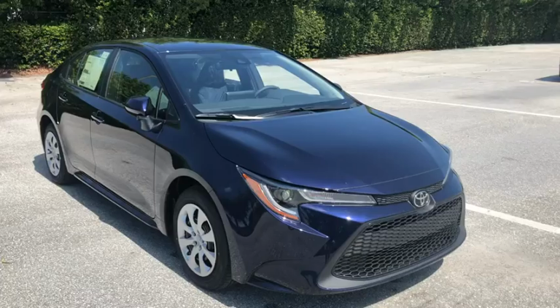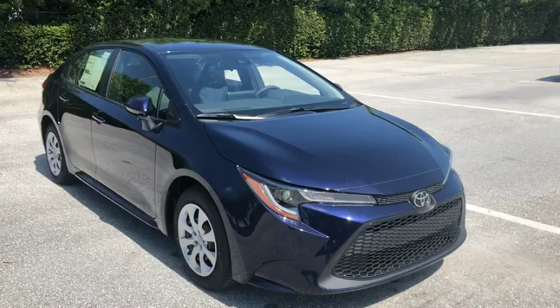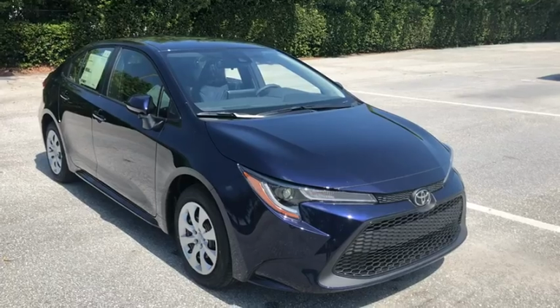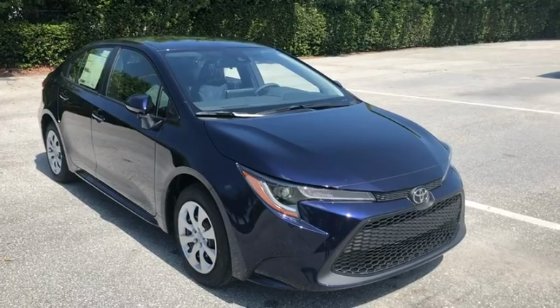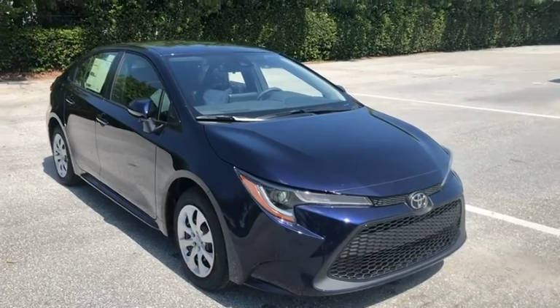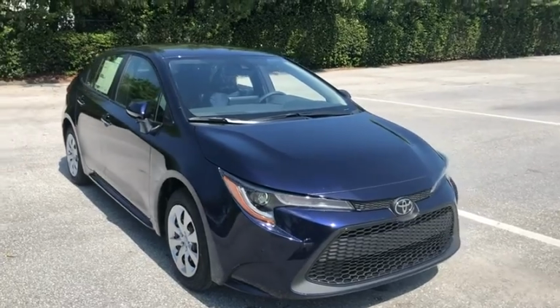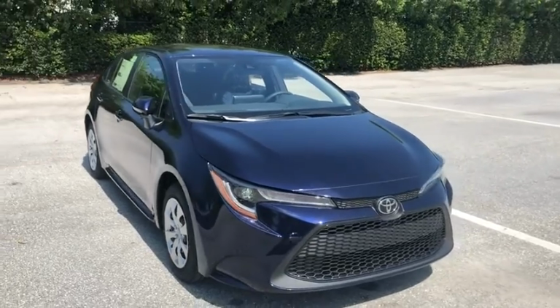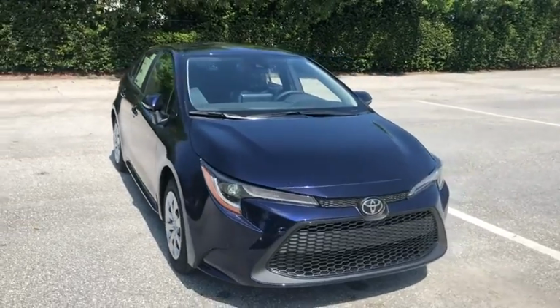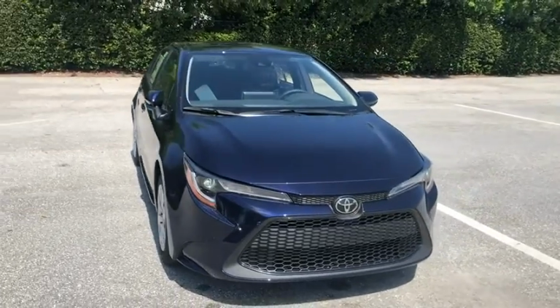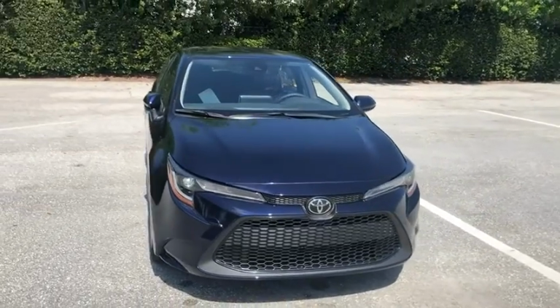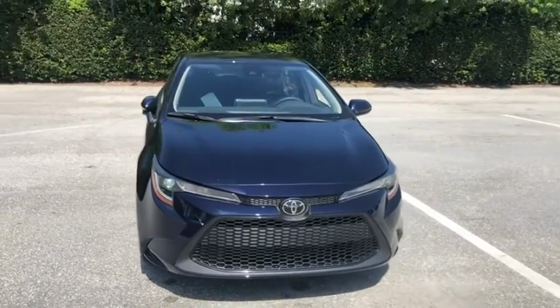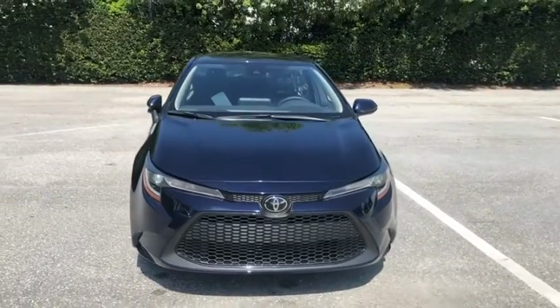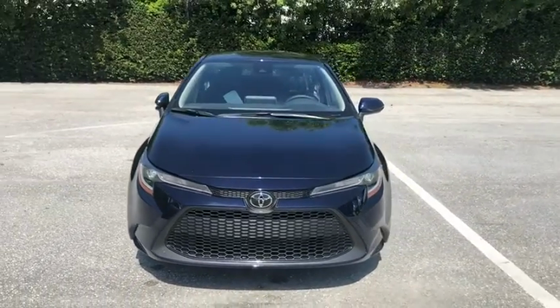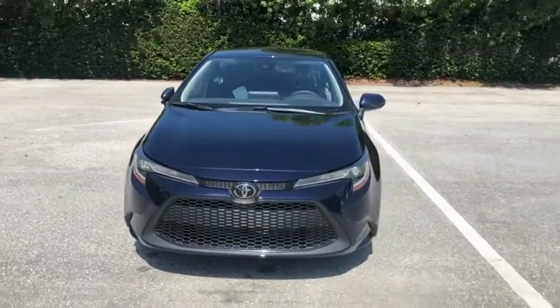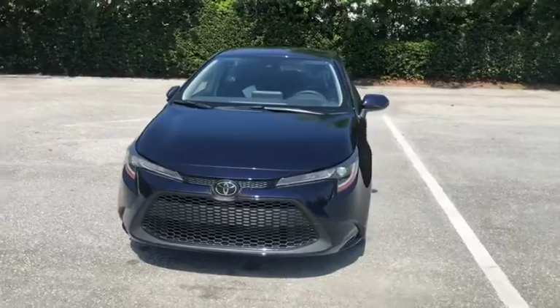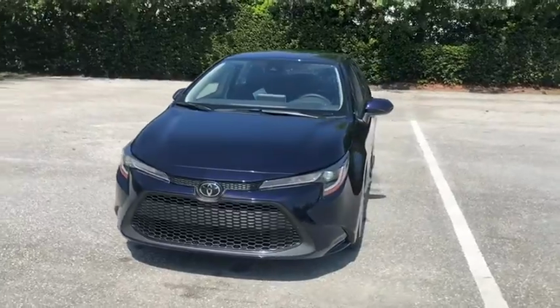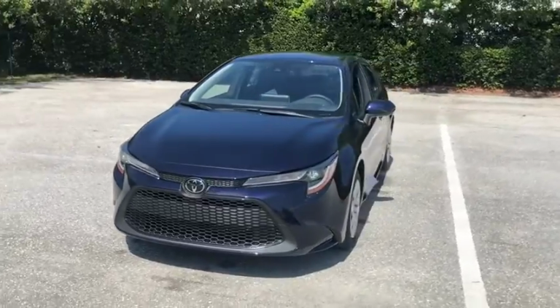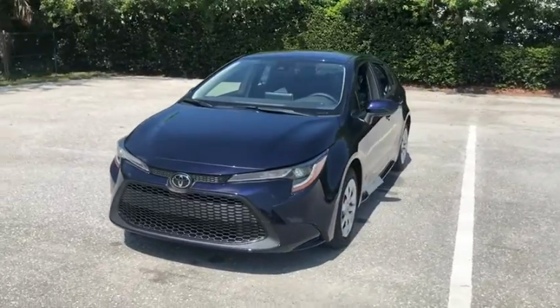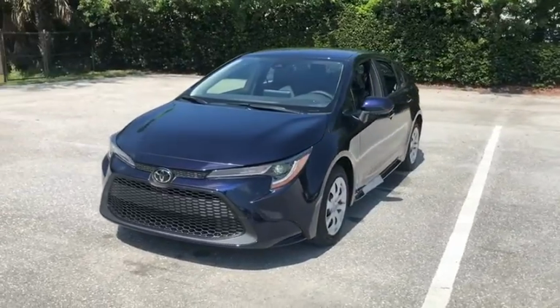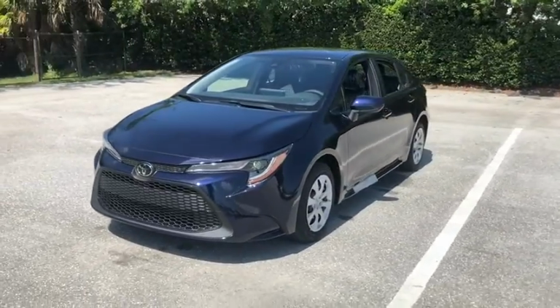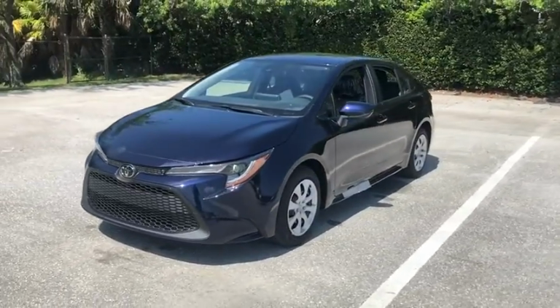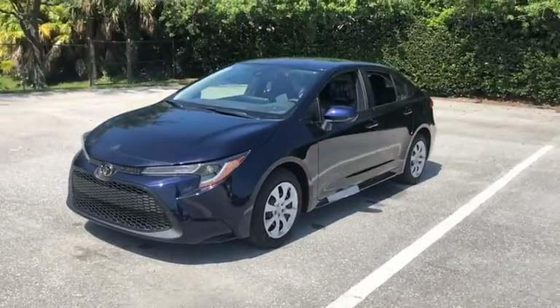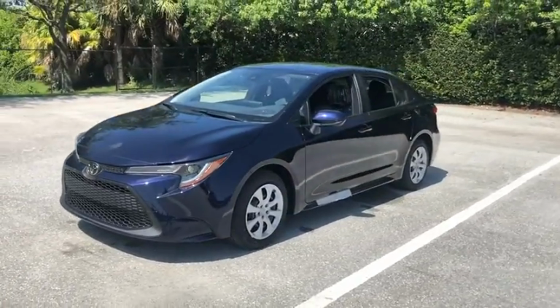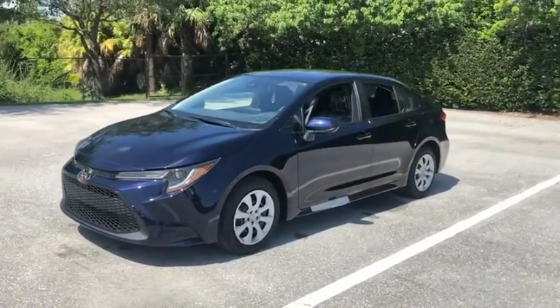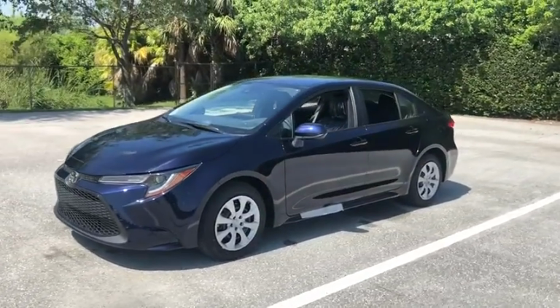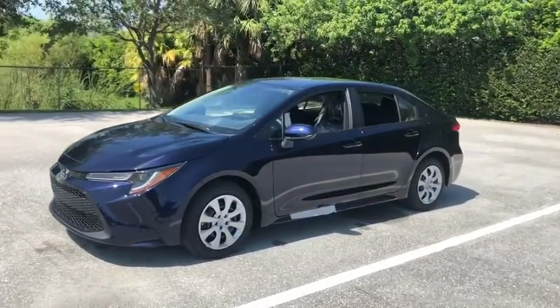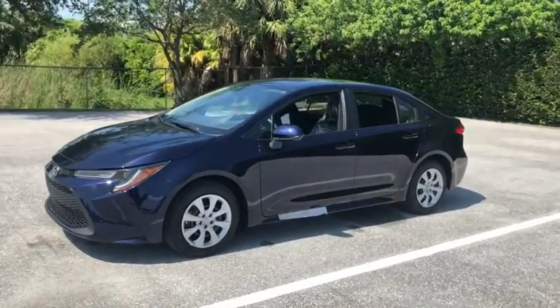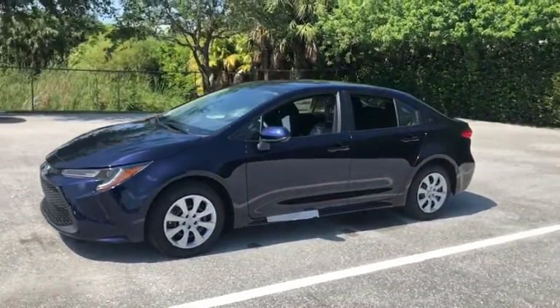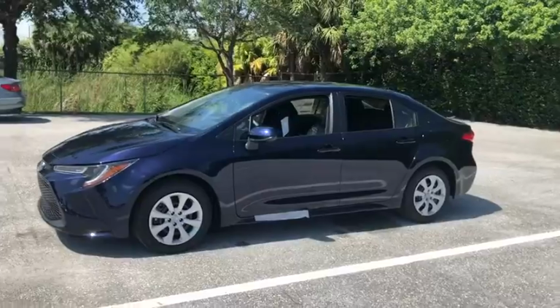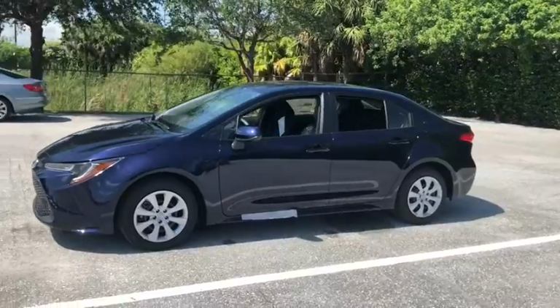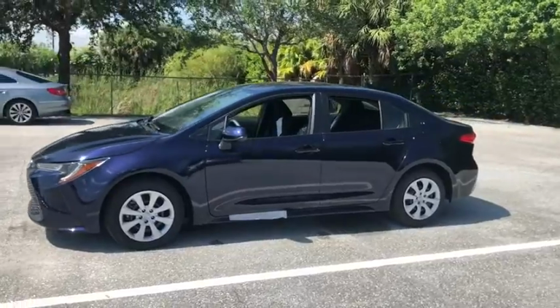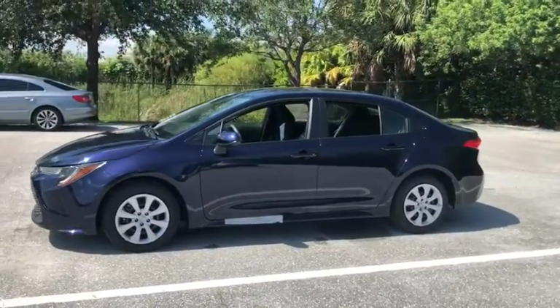Stop by and take a look at the 2021 Toyota Corolla. The Corolla is still a great option for those who want dependability, comfort, and value. Here are some of this vehicle's great options.